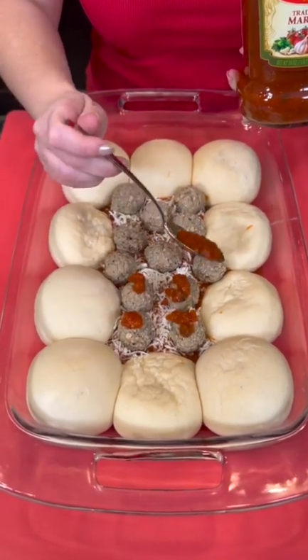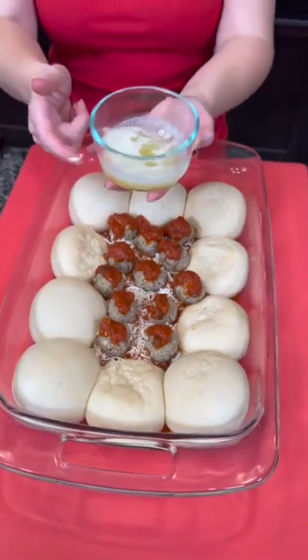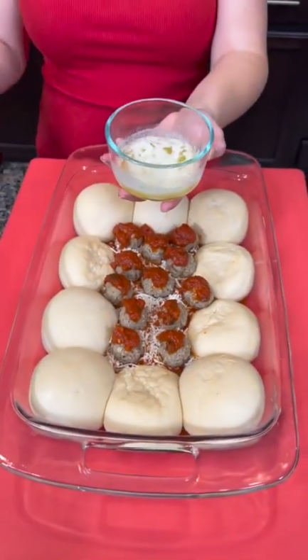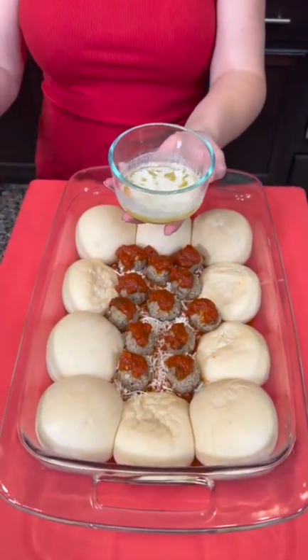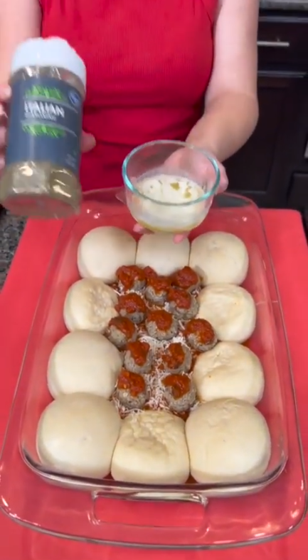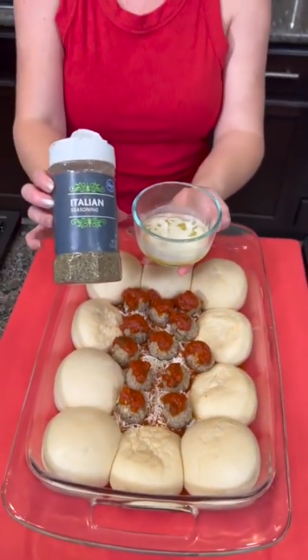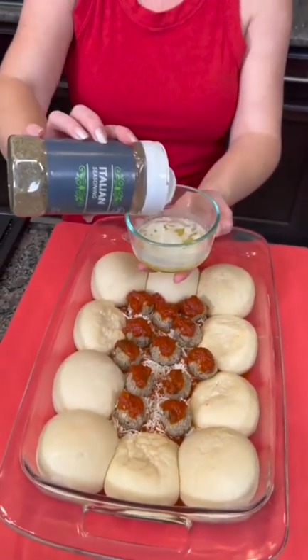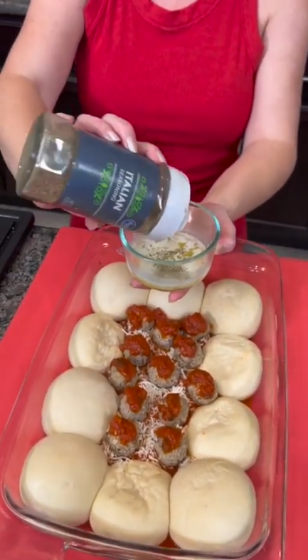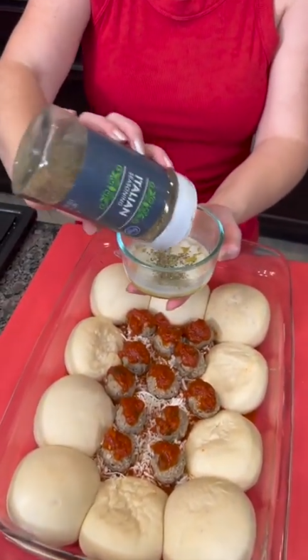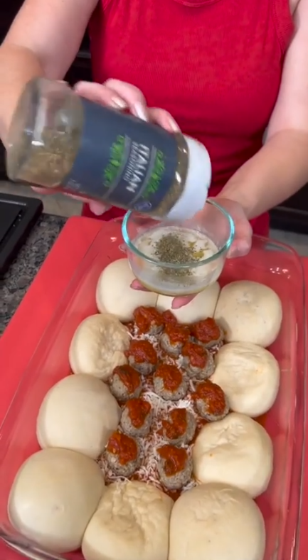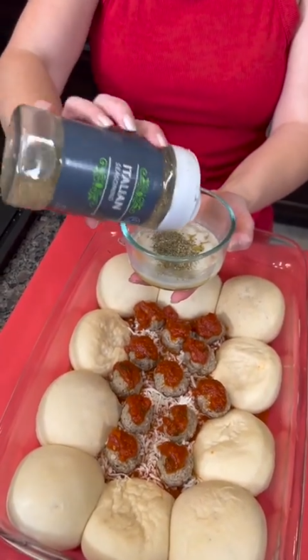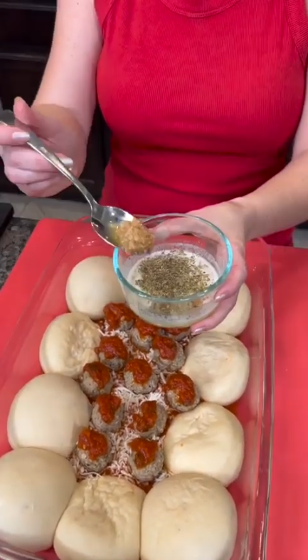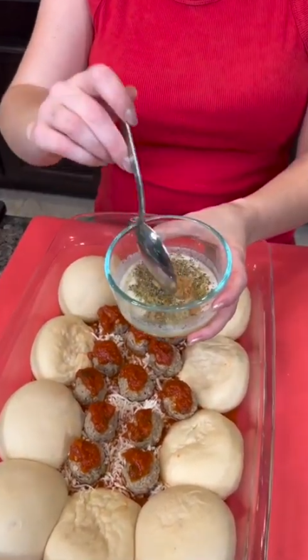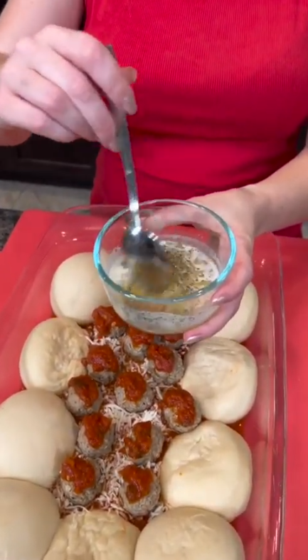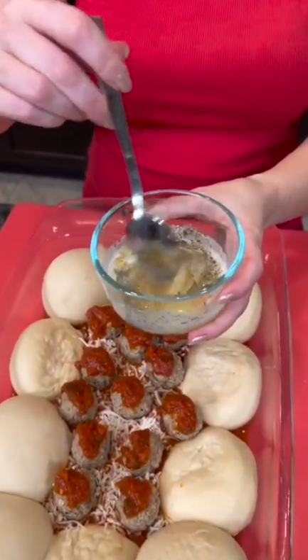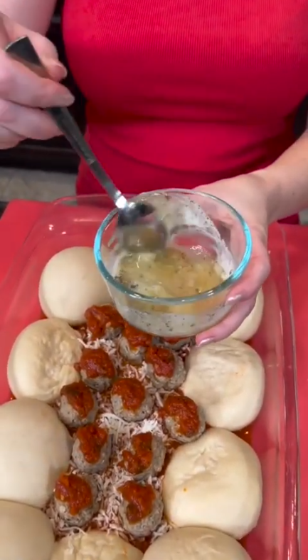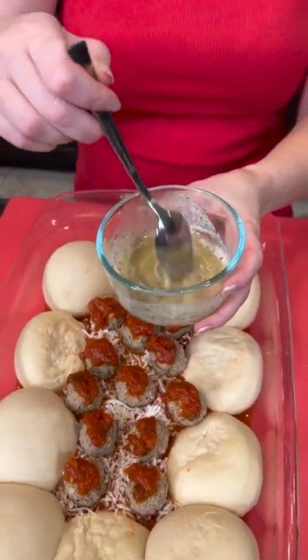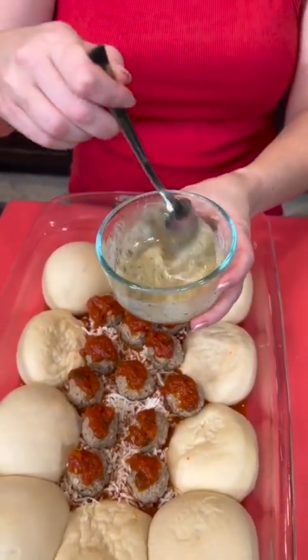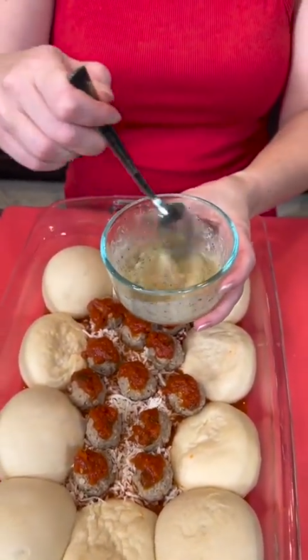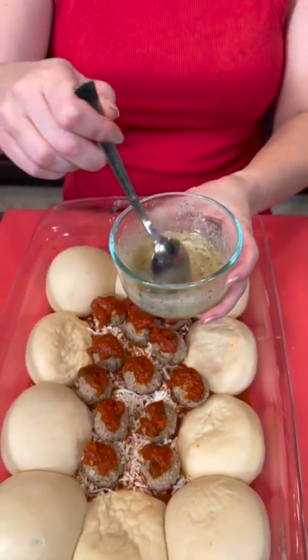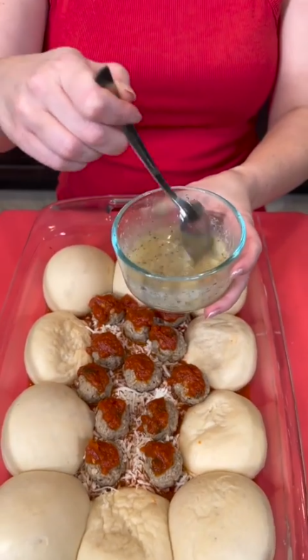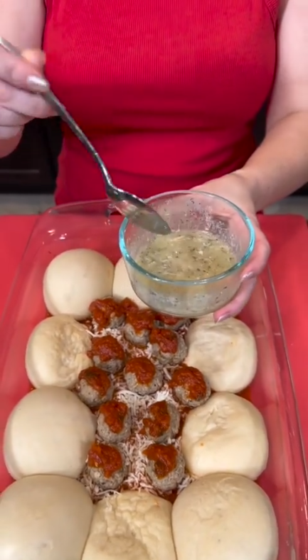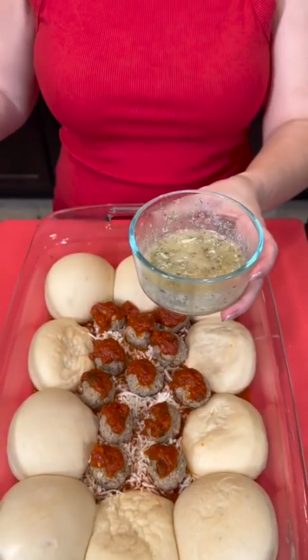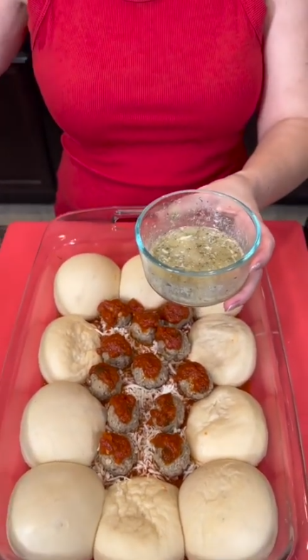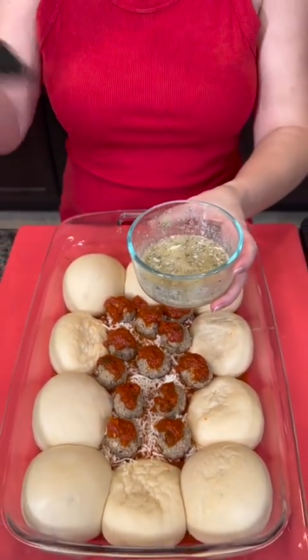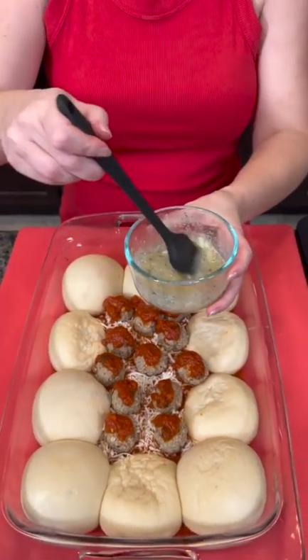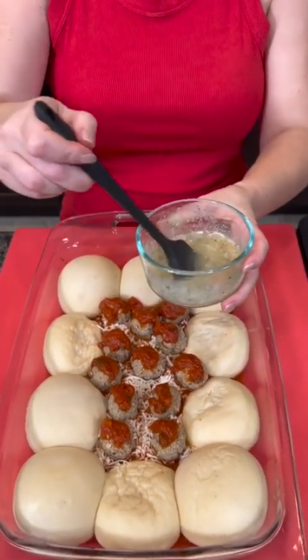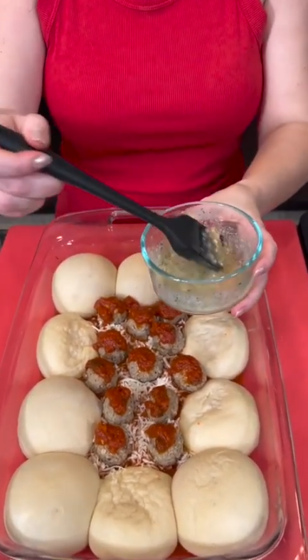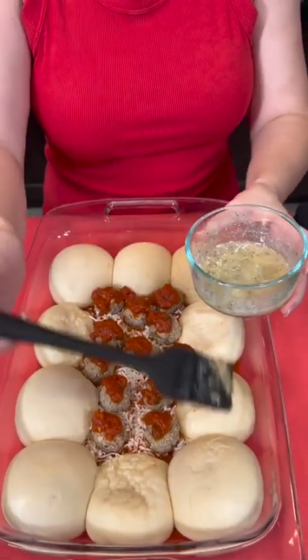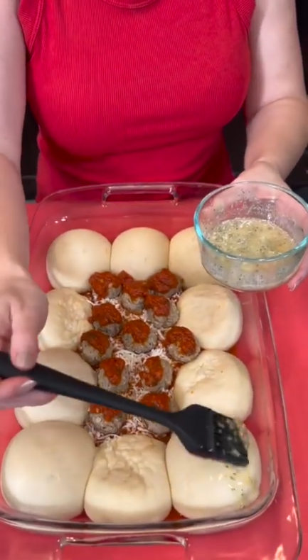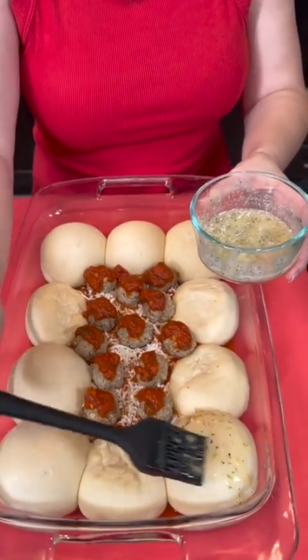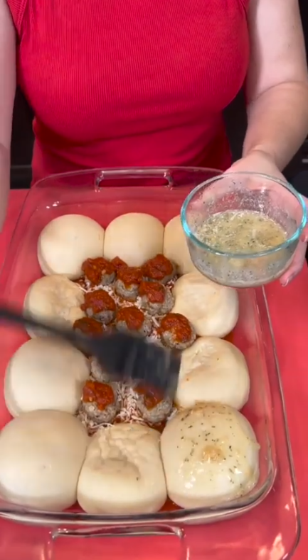Now I've got some melted butter. I'm gonna add some Italian seasoning to that, and I'm gonna brush that on top of these rolls.